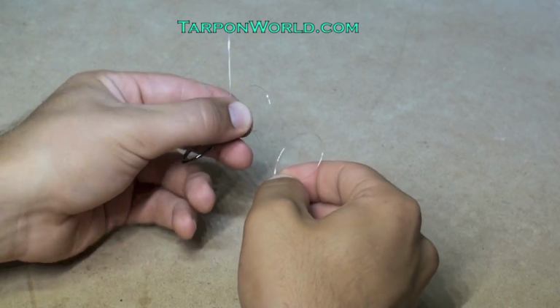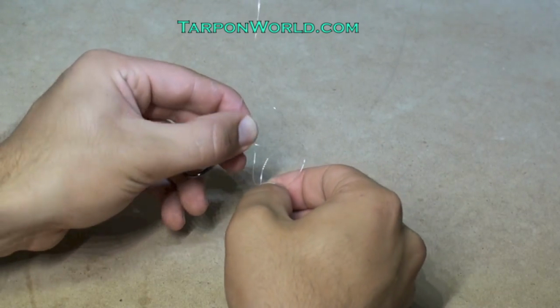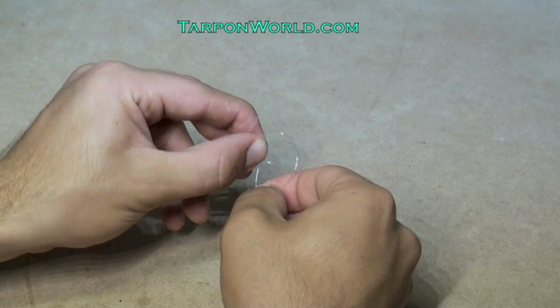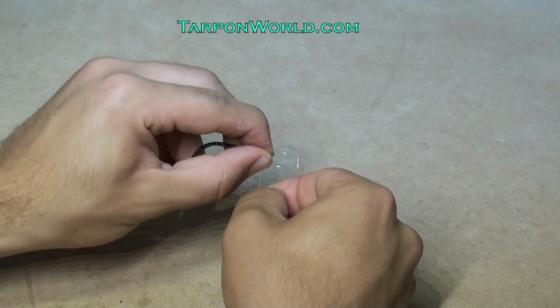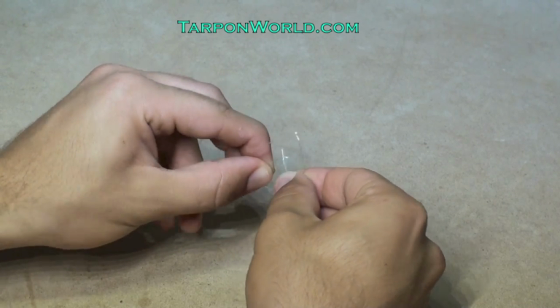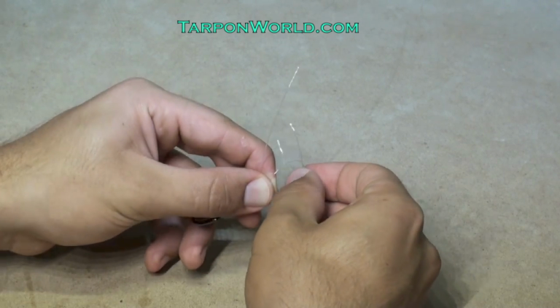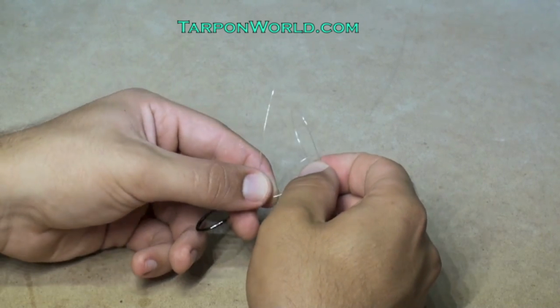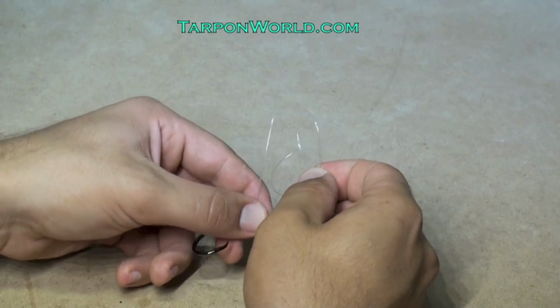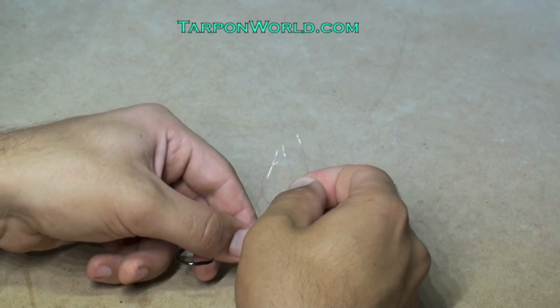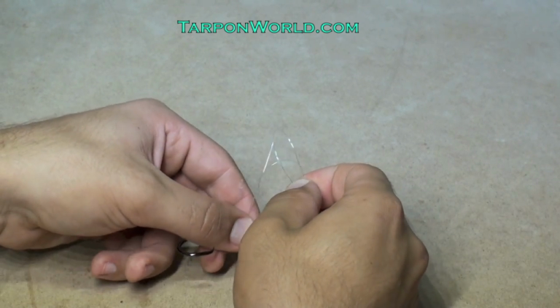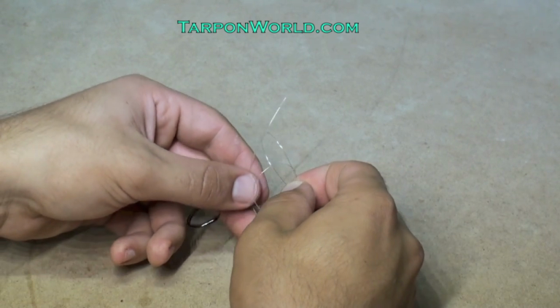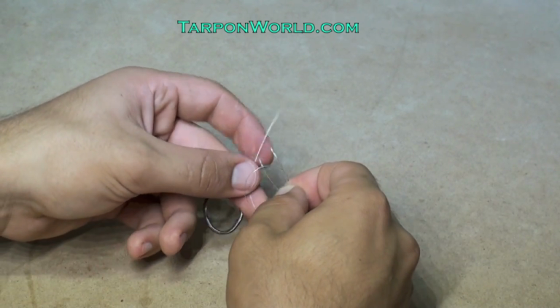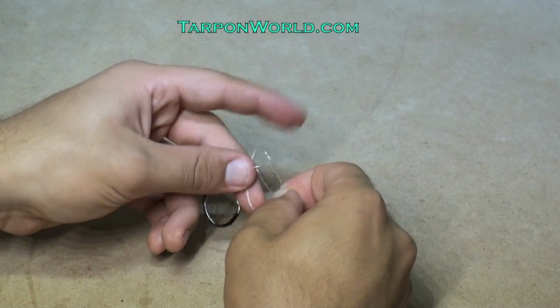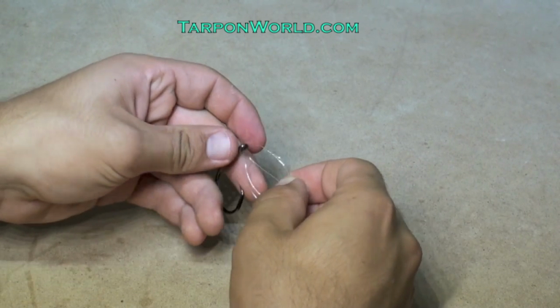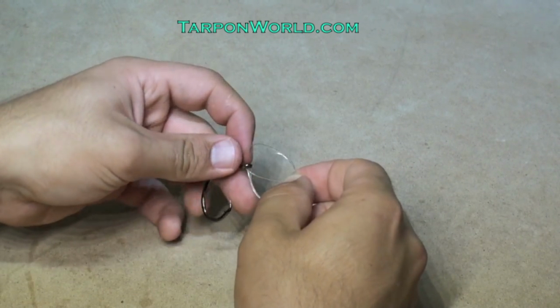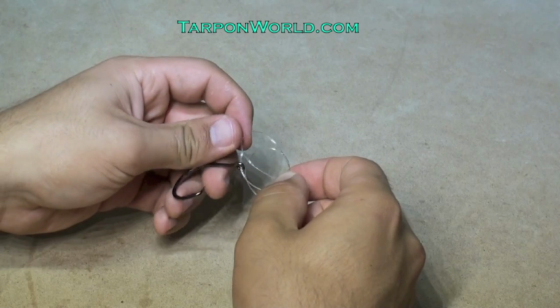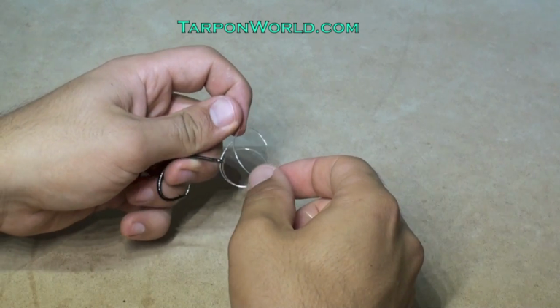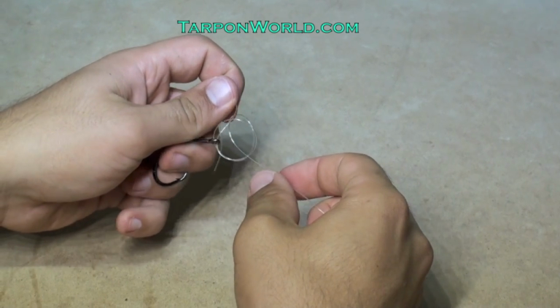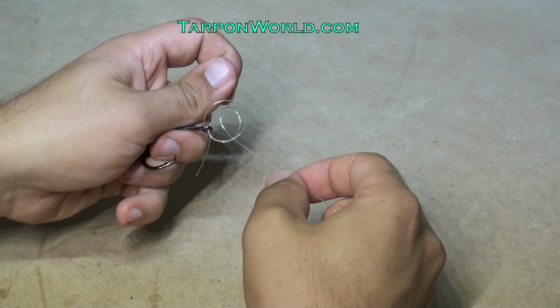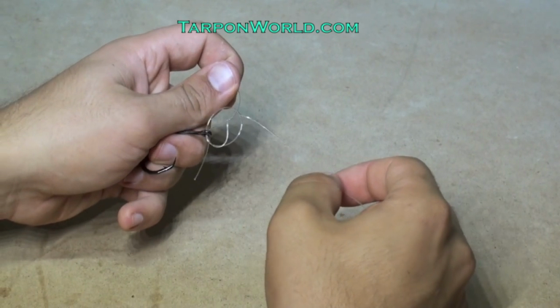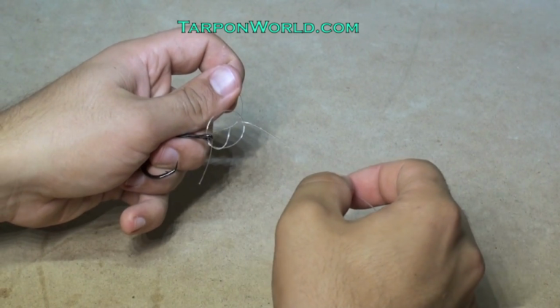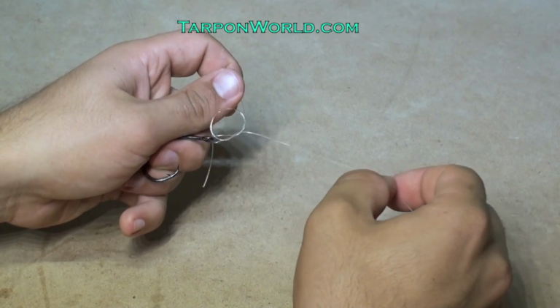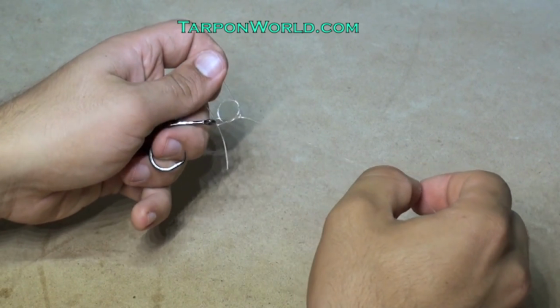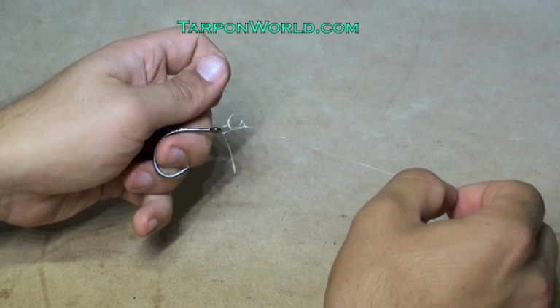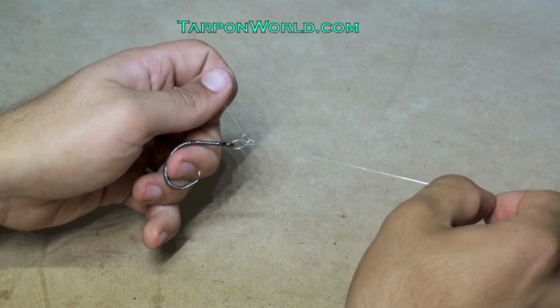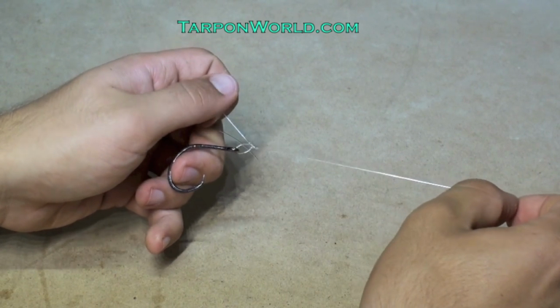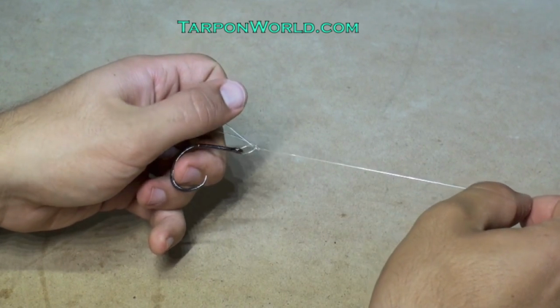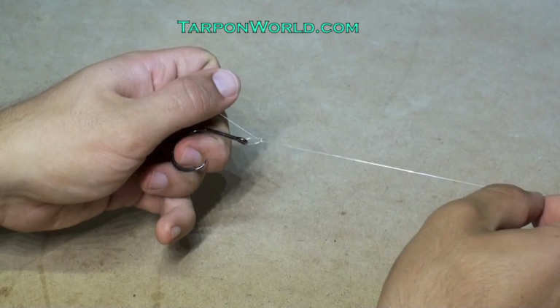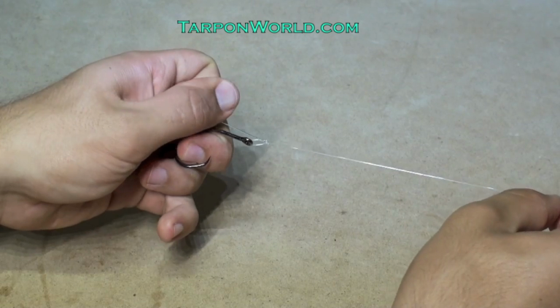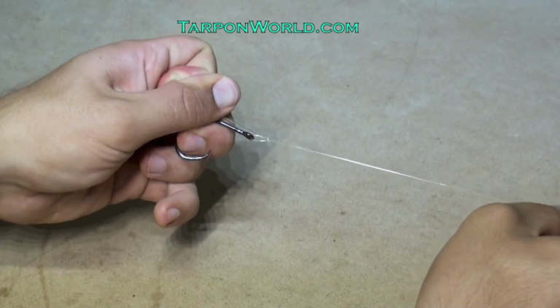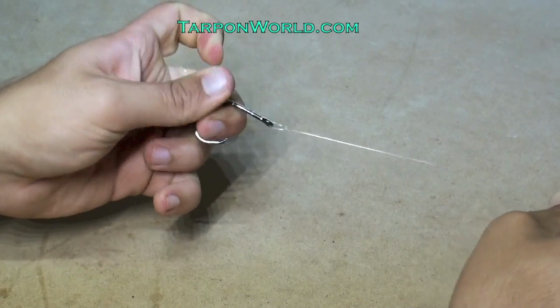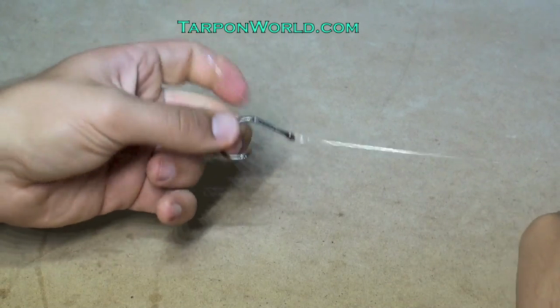I then pass the right loop through the left loop and then place the tag end through the right loop. I then hold the tag end with my left hand and begin to pull on the main line with my right hand. This tightens the knot and forms the loop.